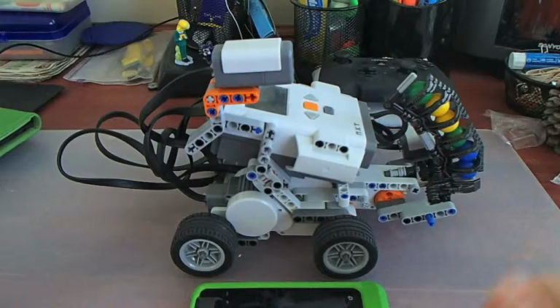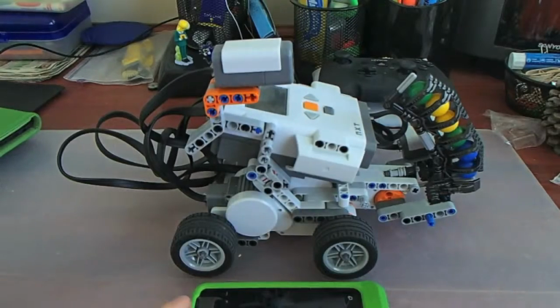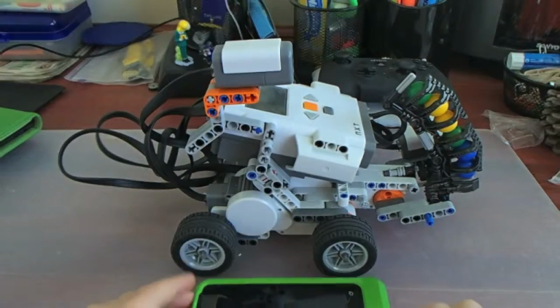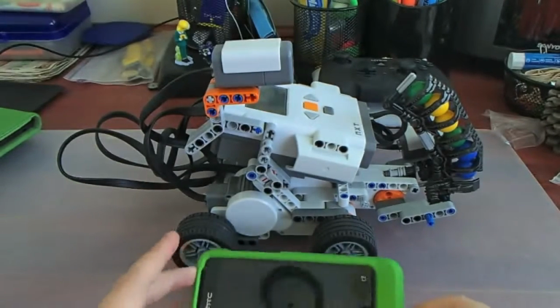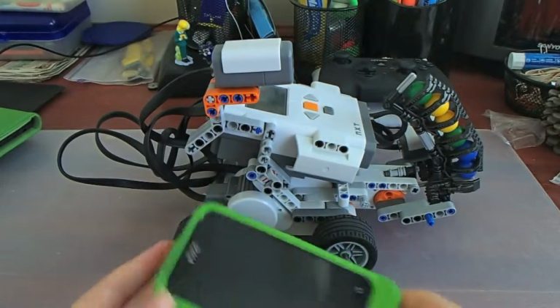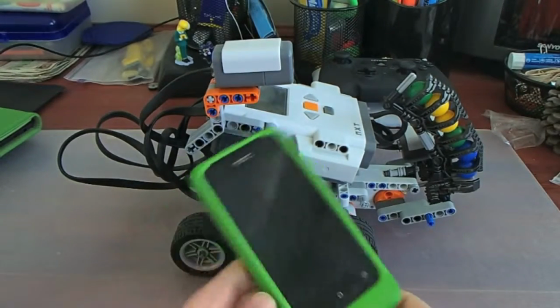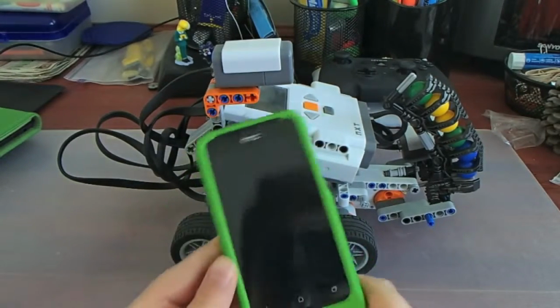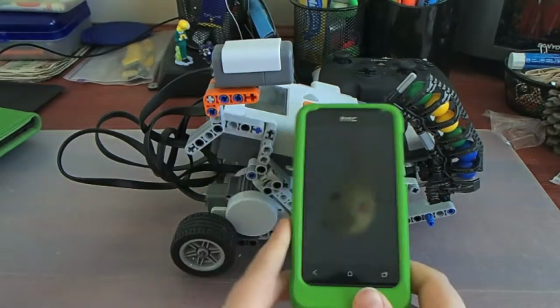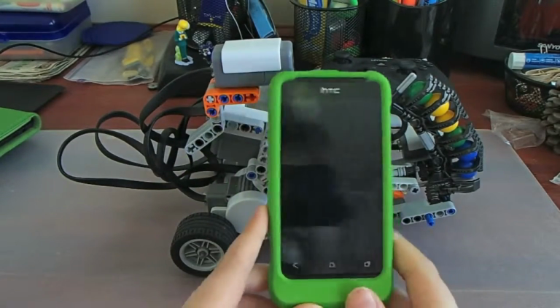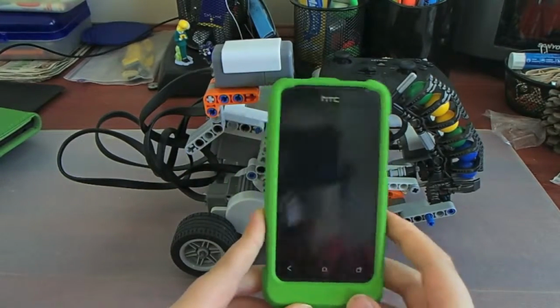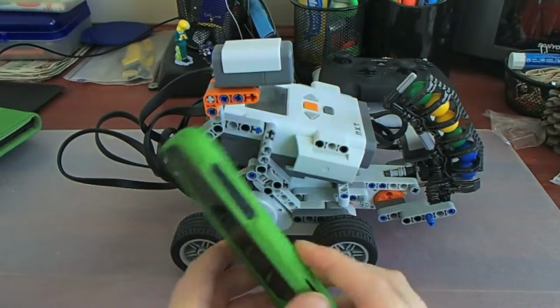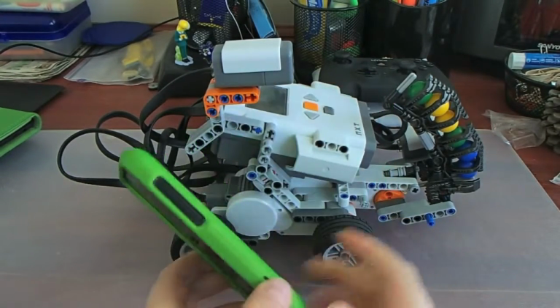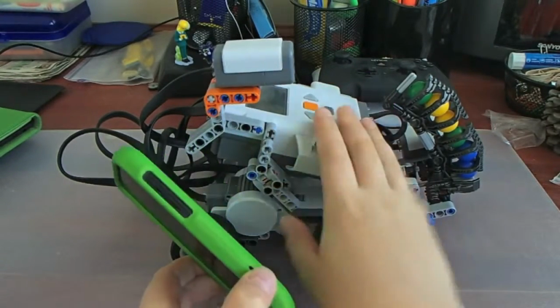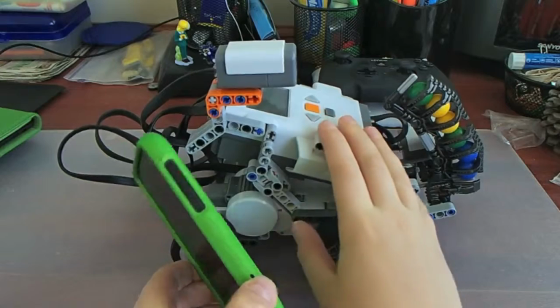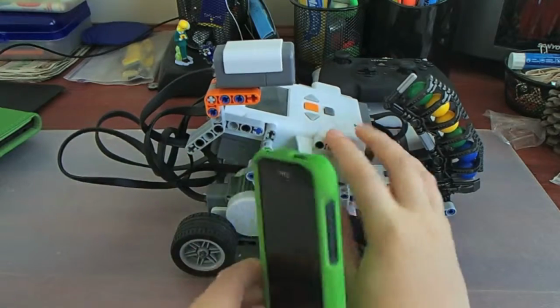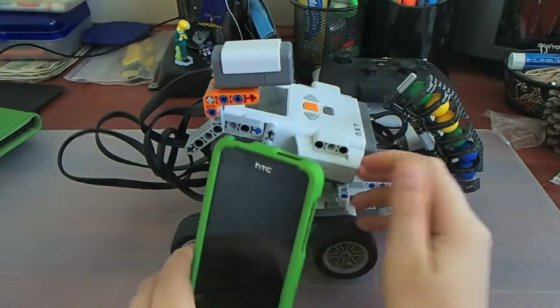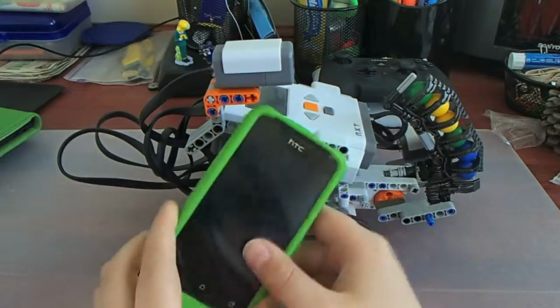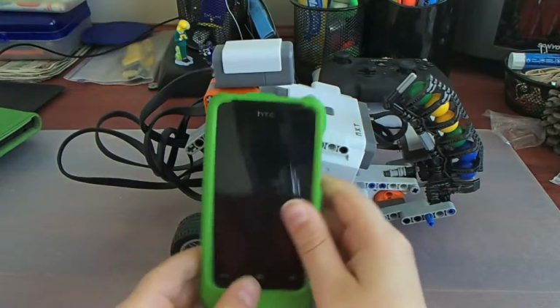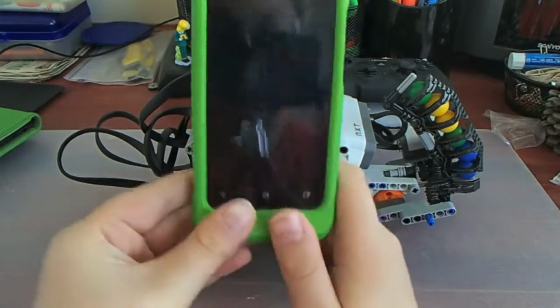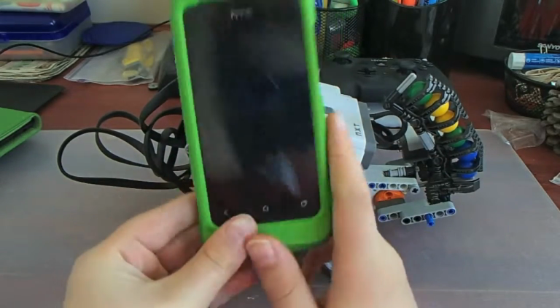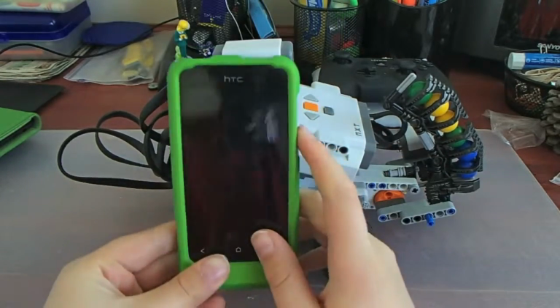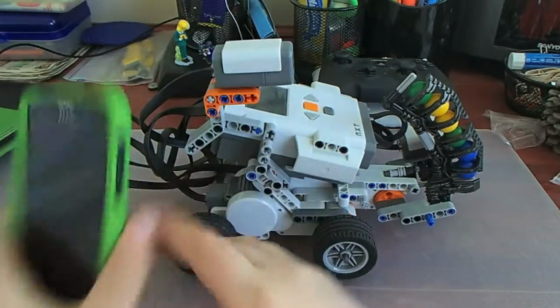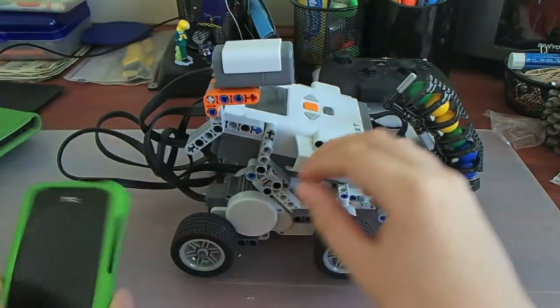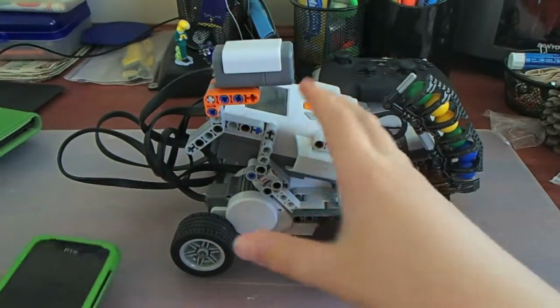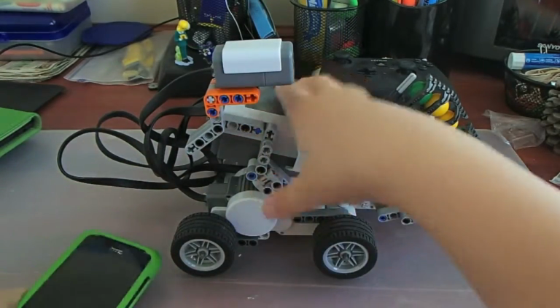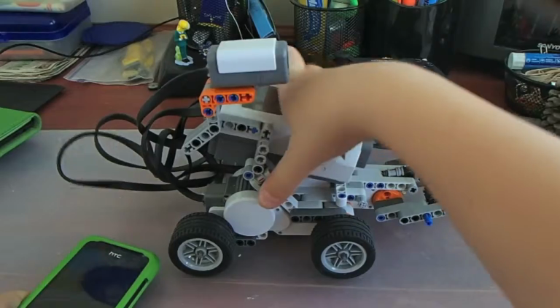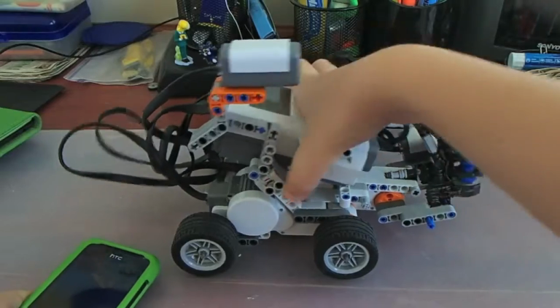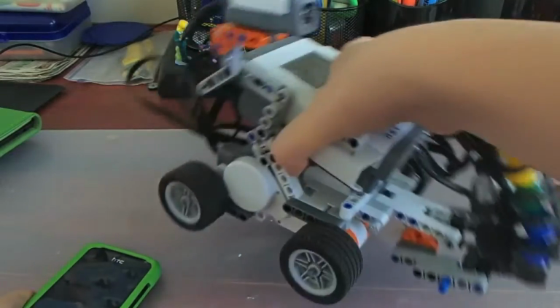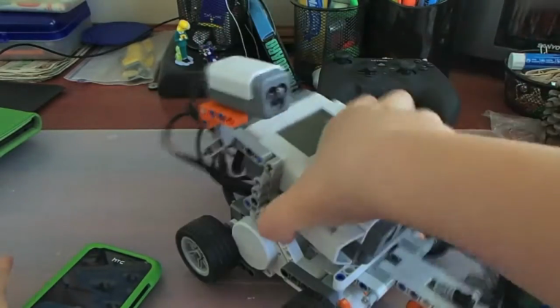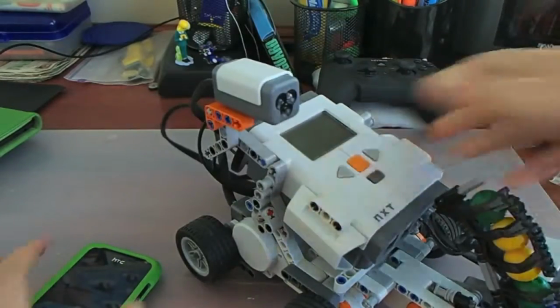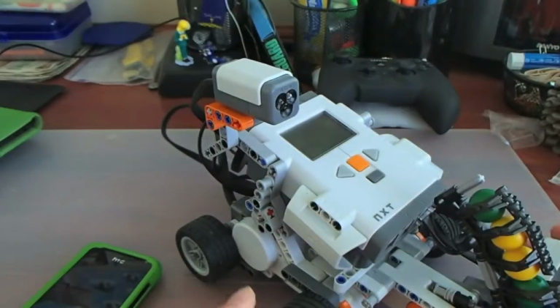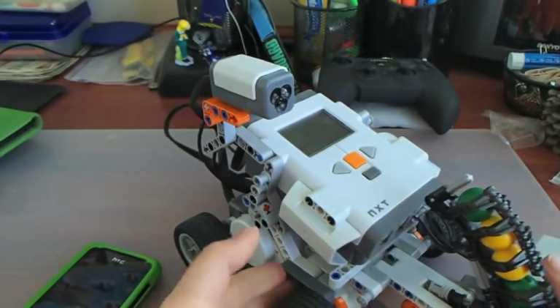Hi guys, and this morning we are going to take a look at the LEGO NXT 2.0 and how you can control it using your Android smartphone. So, why don't you take a look at the NXT 2.0 and how it works.